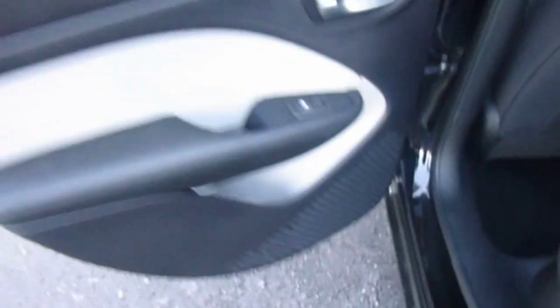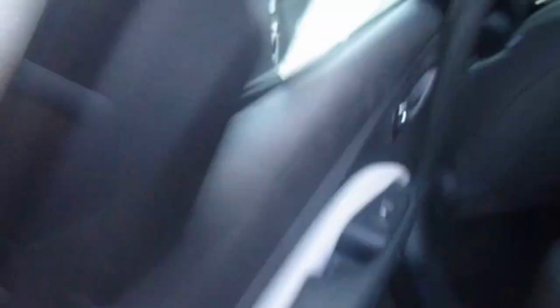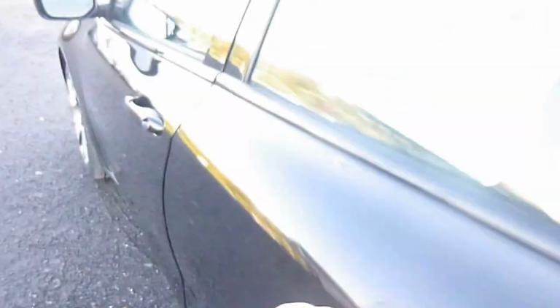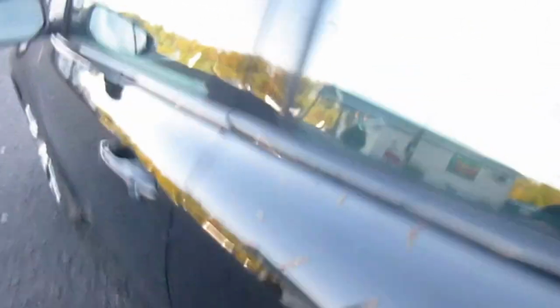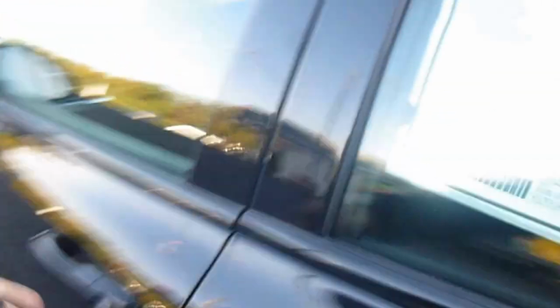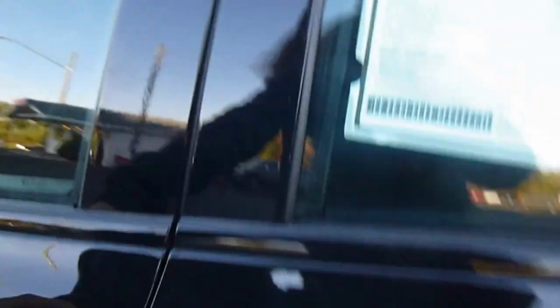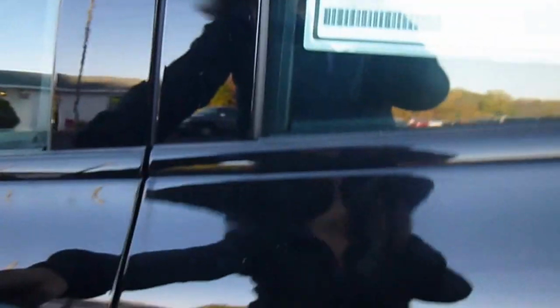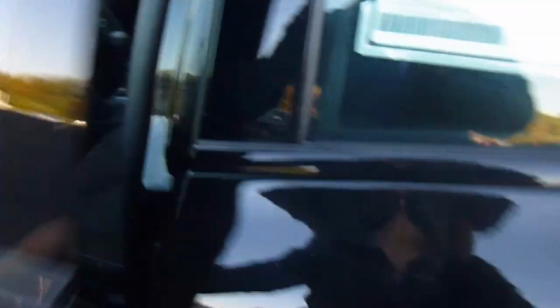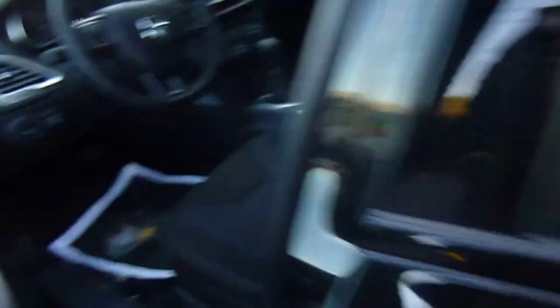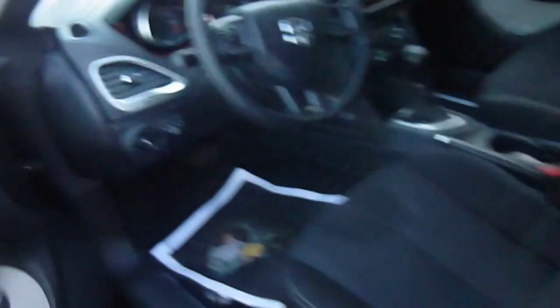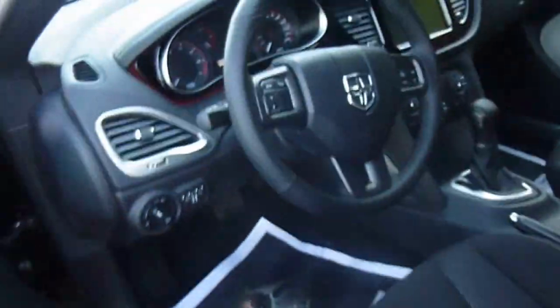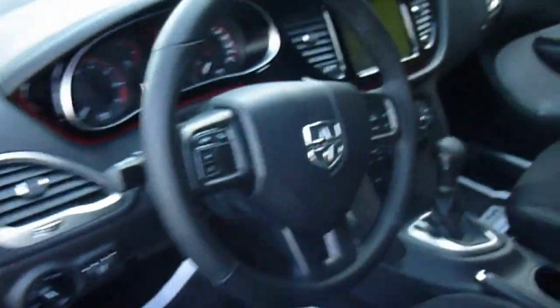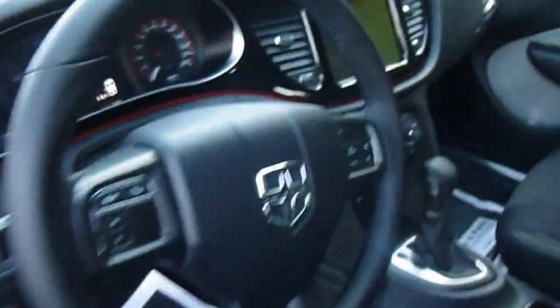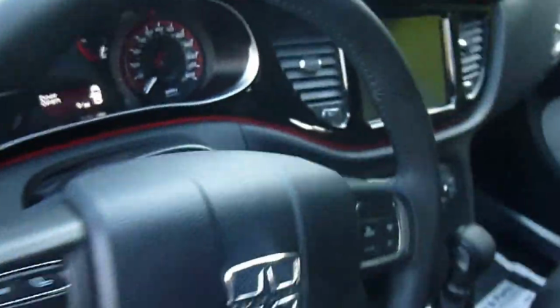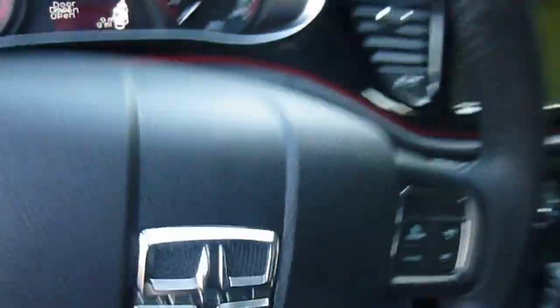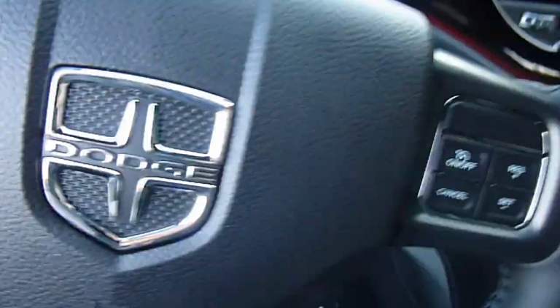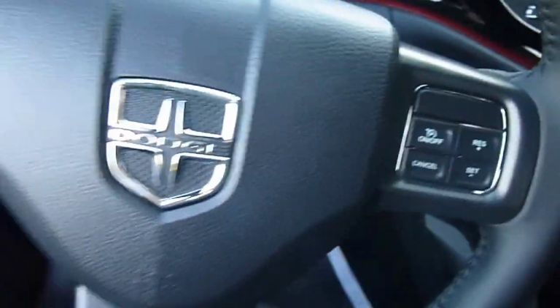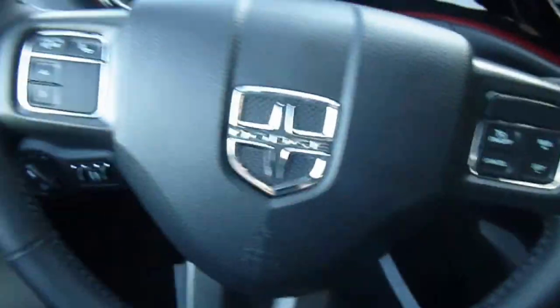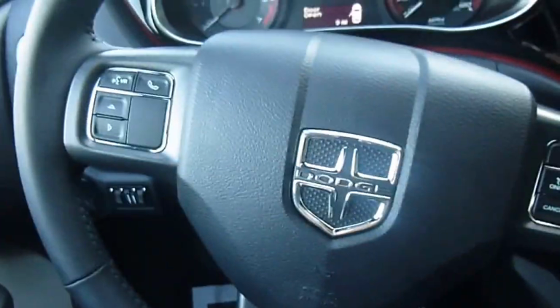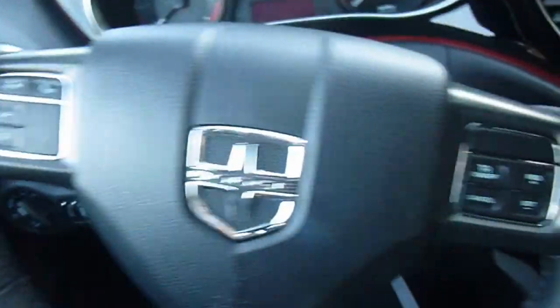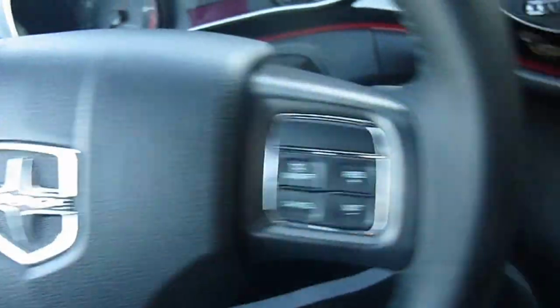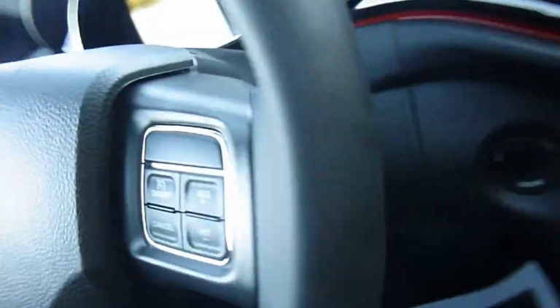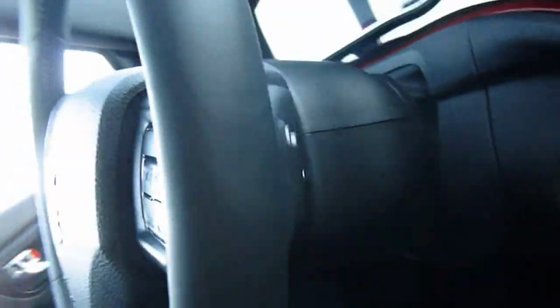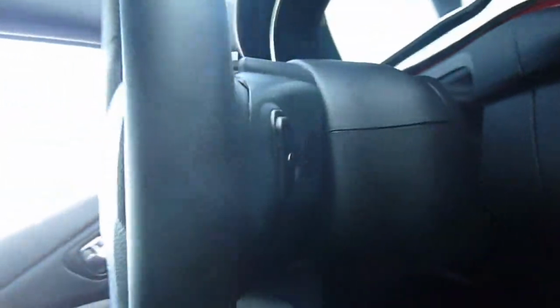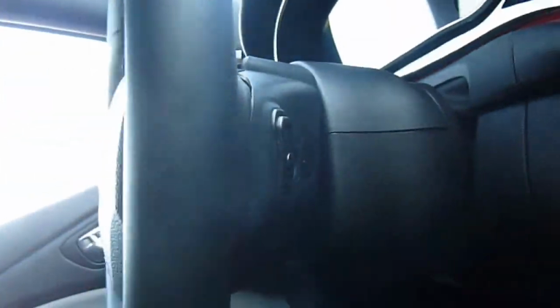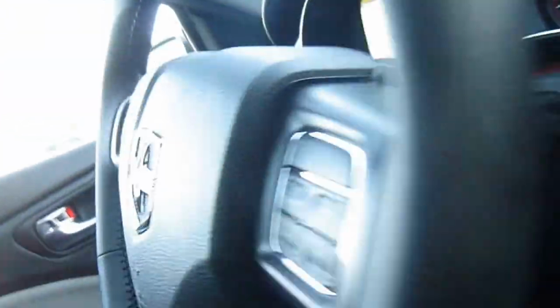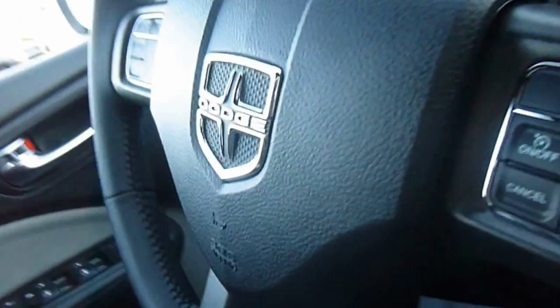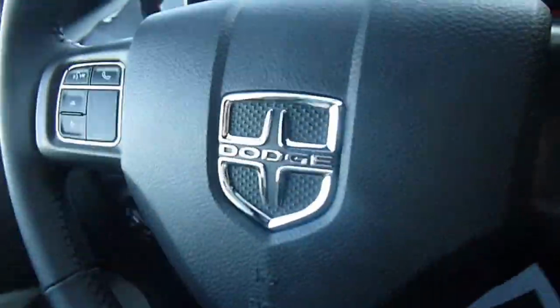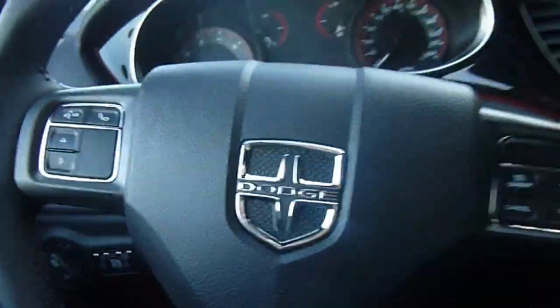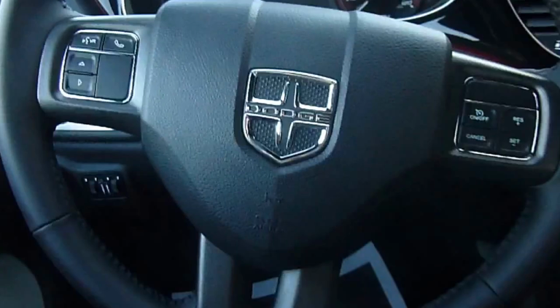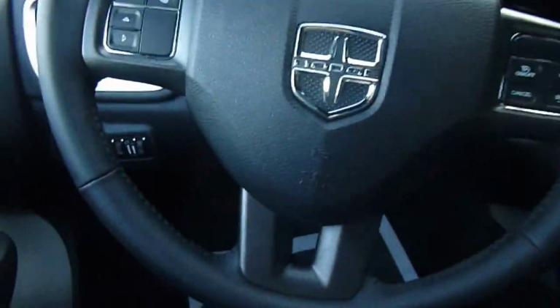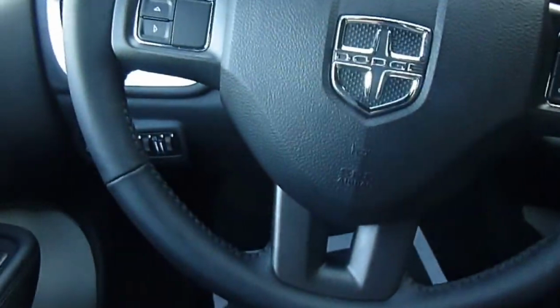Over to the front, you've got power windows, power locks, voice recognition, menu controls, cruise control, and media center controls — all of that right on the steering wheel, so it's nice and hands-free.